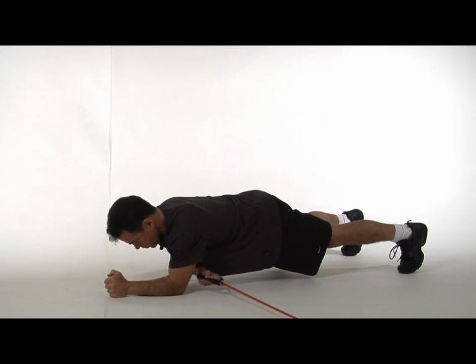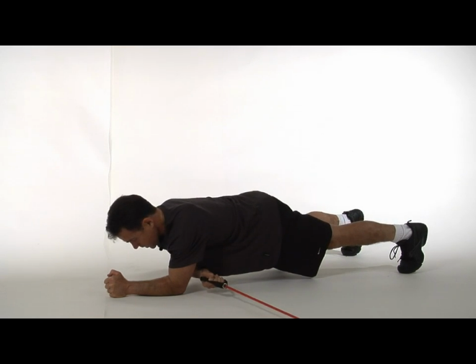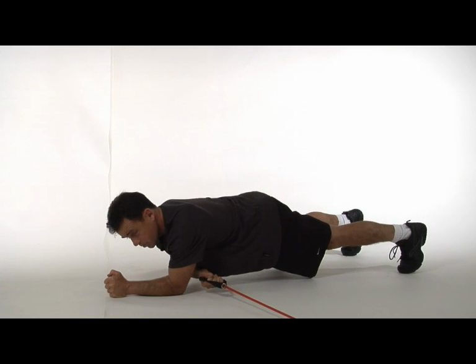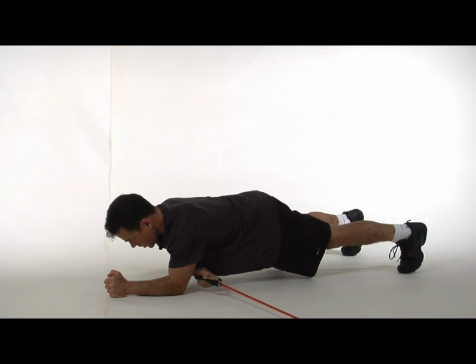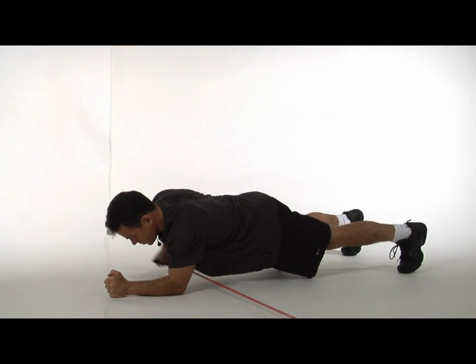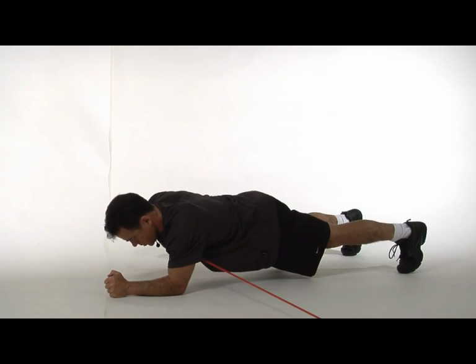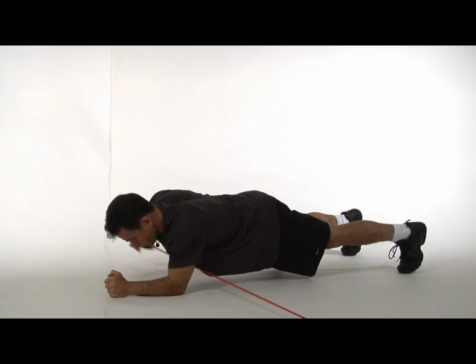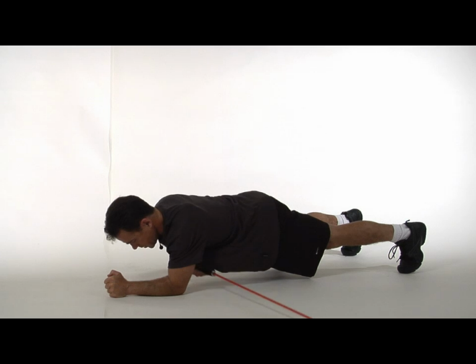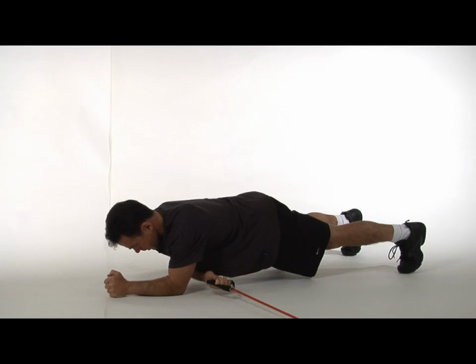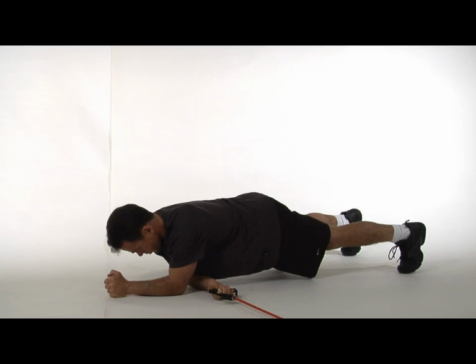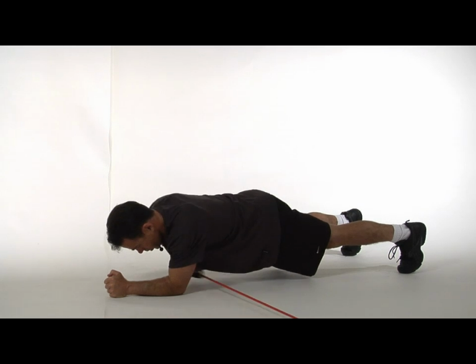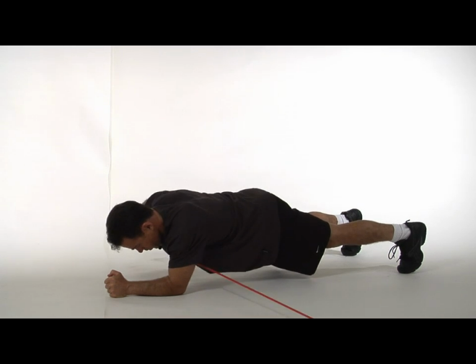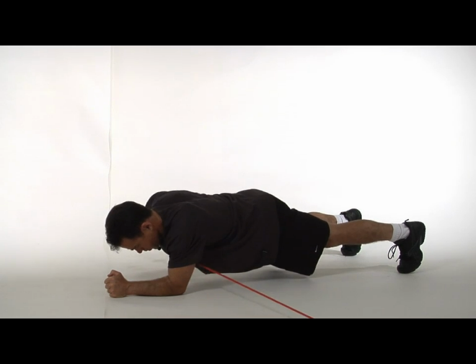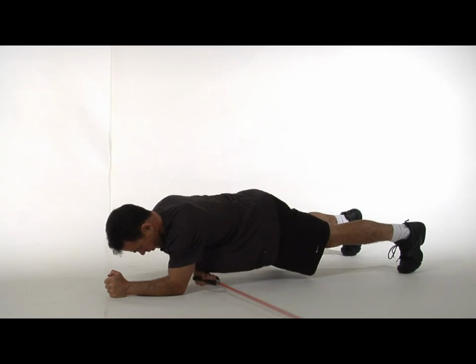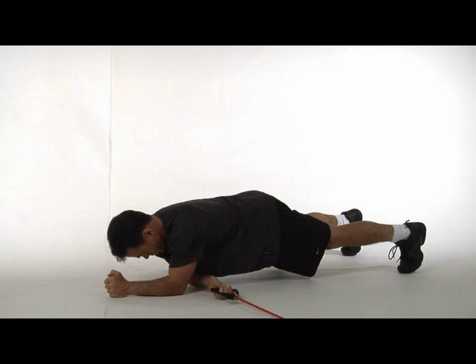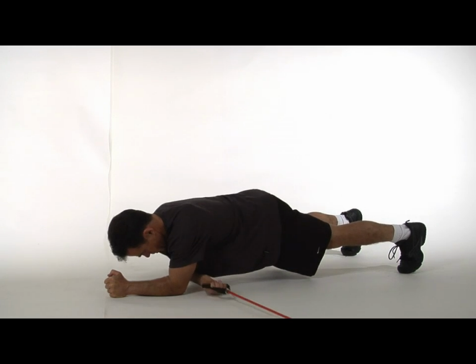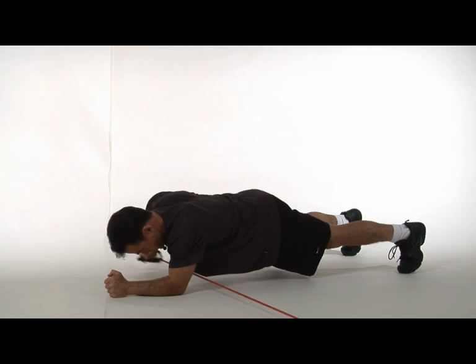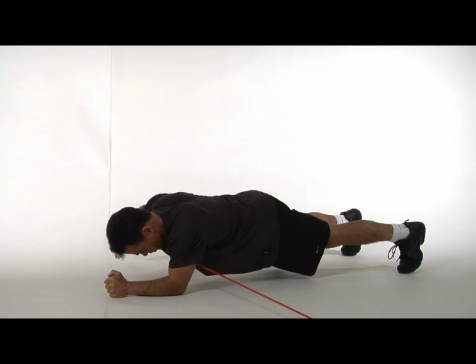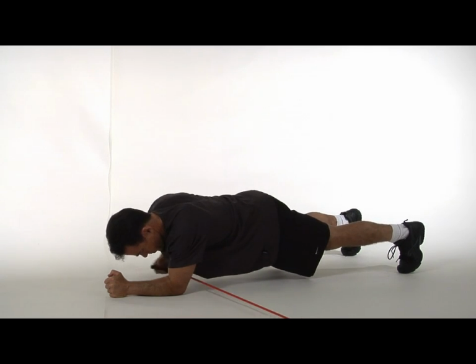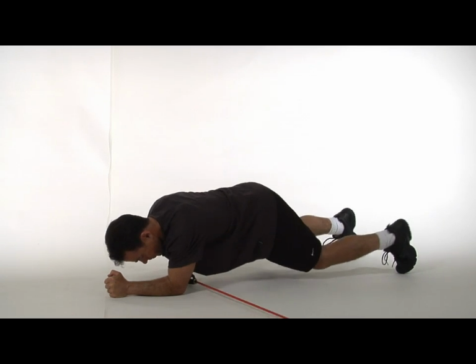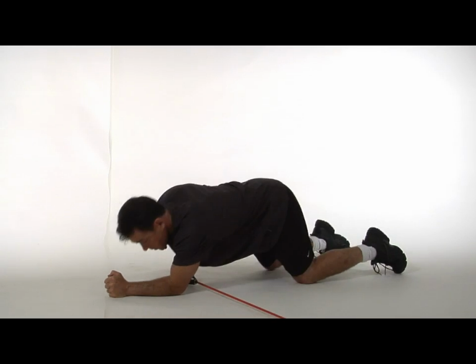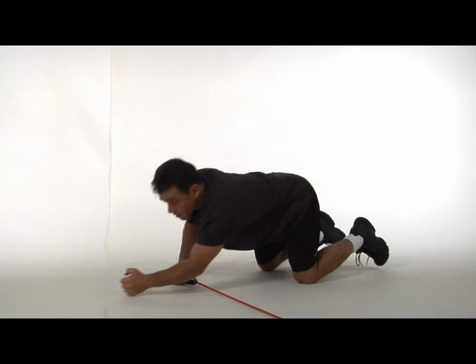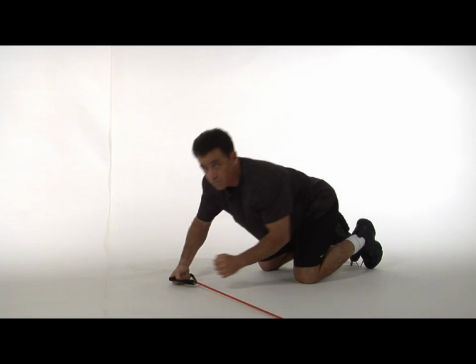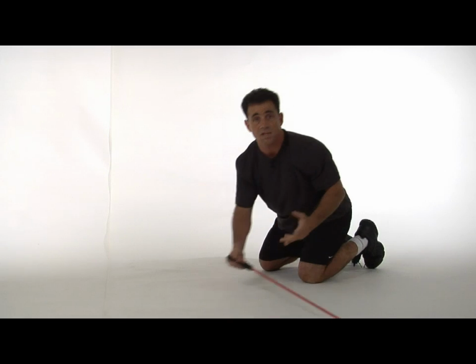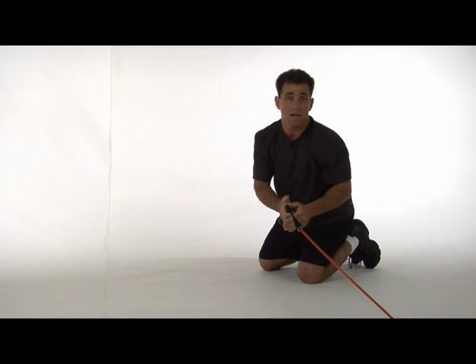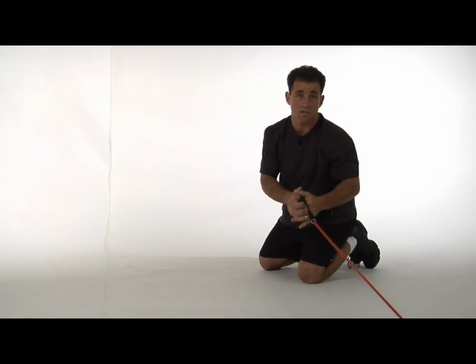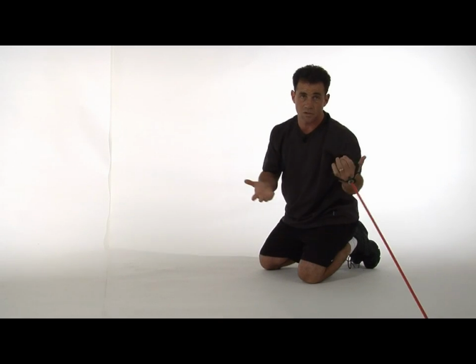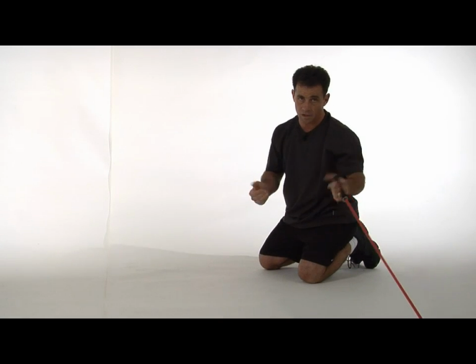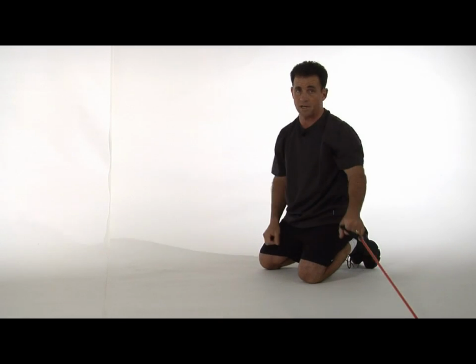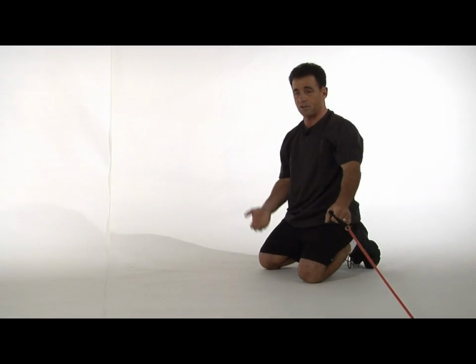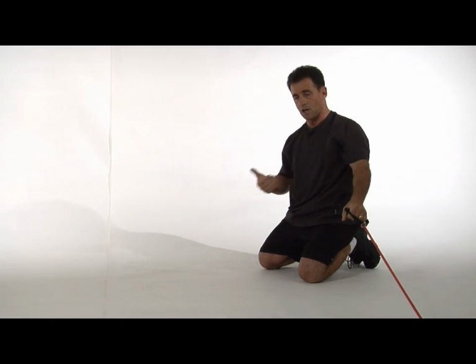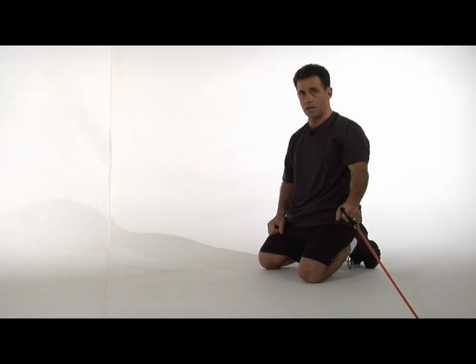Breathe out as you pull across, breathe in as you reach. Perform the same exercise using the opposite hand facing the opposite direction.